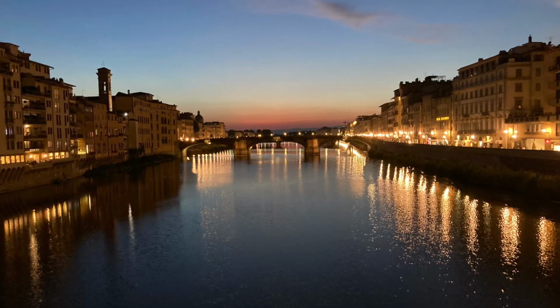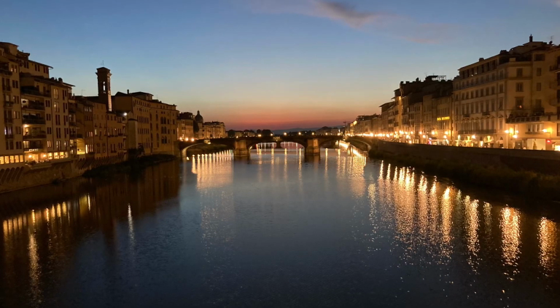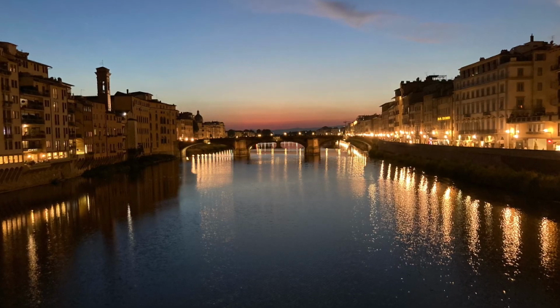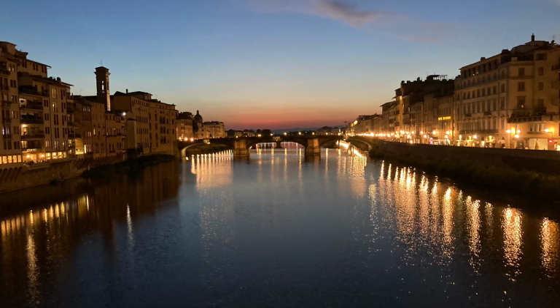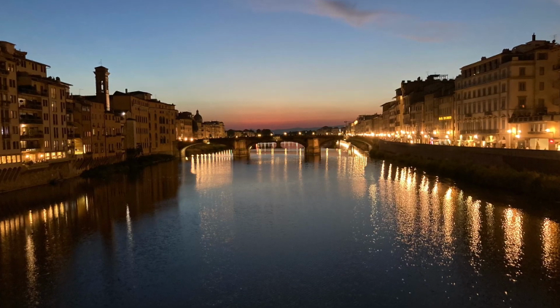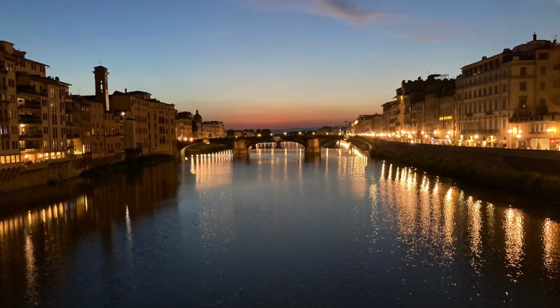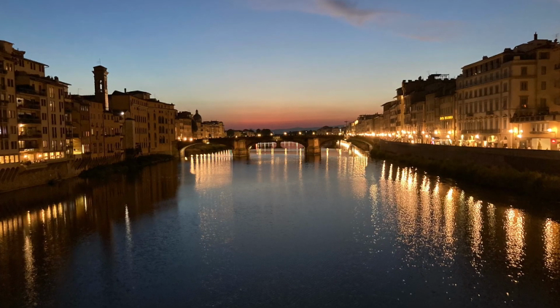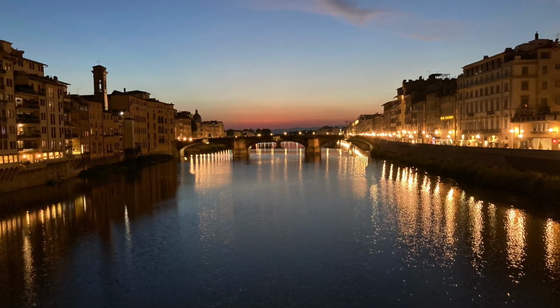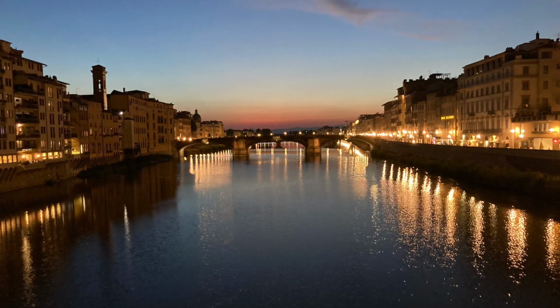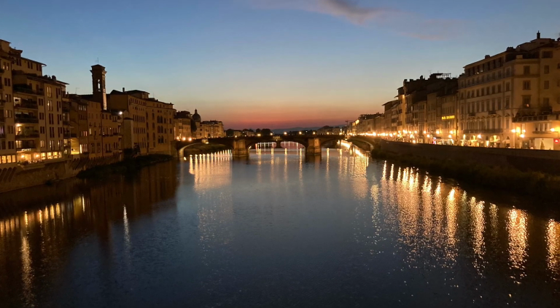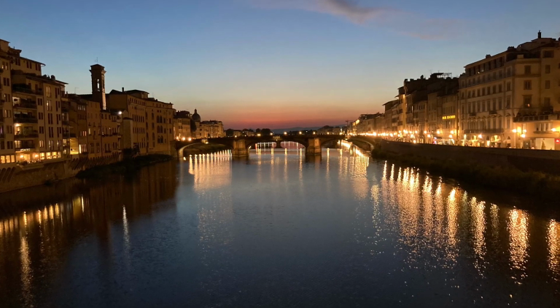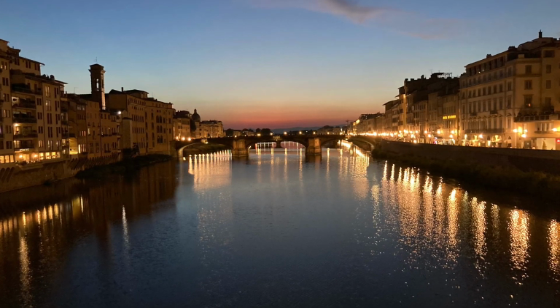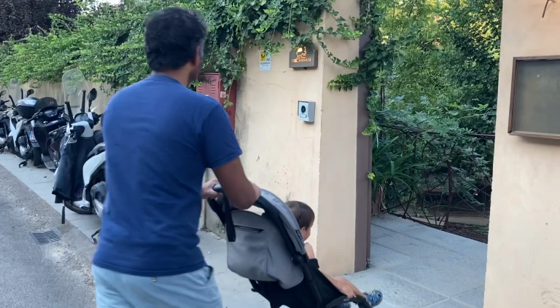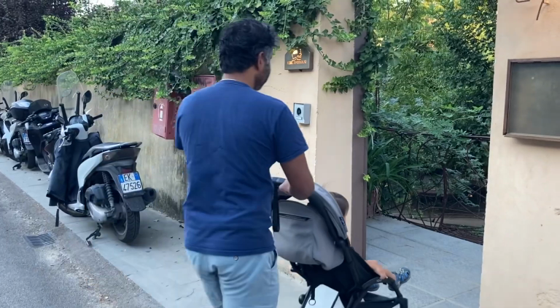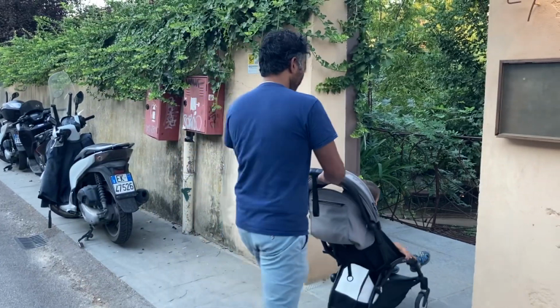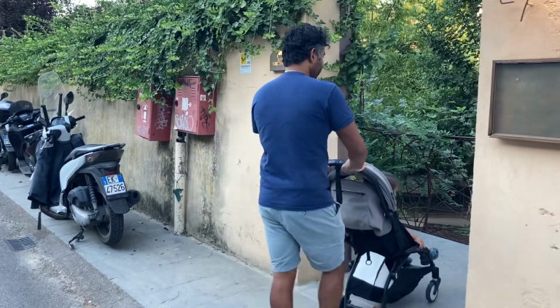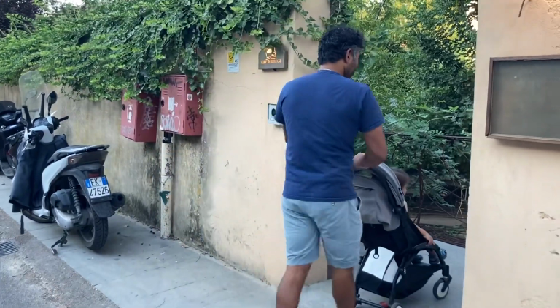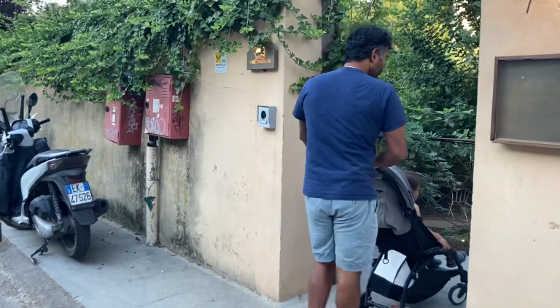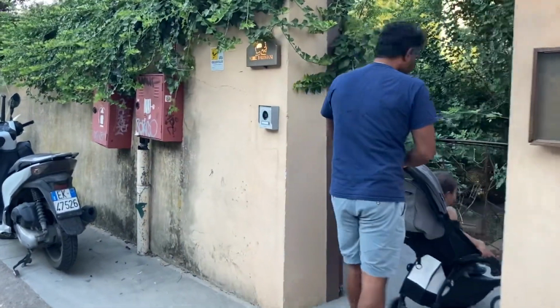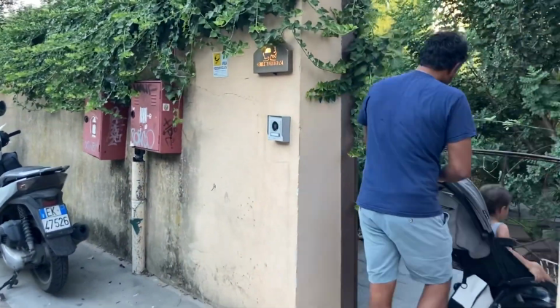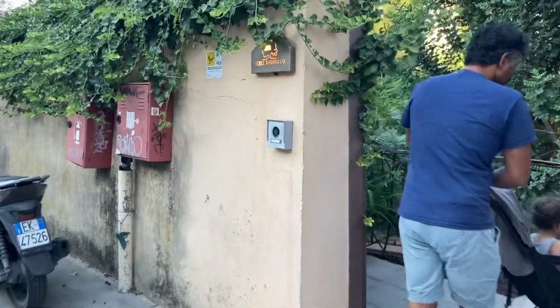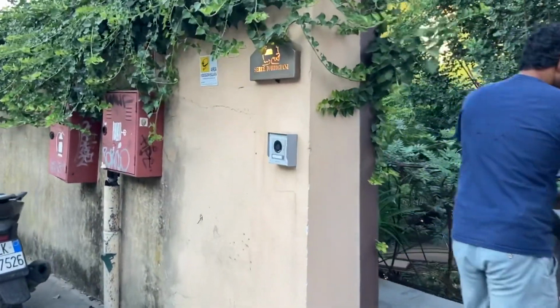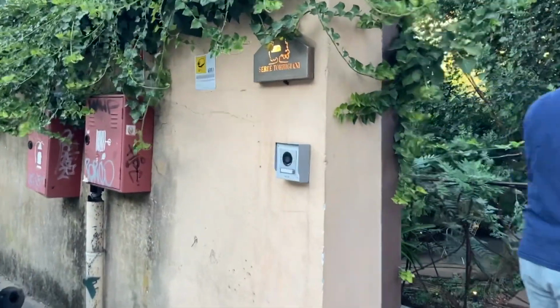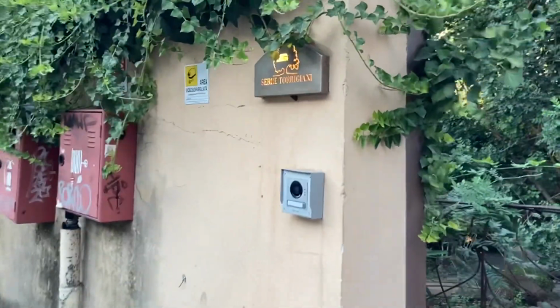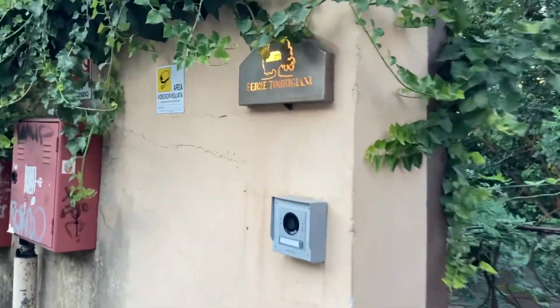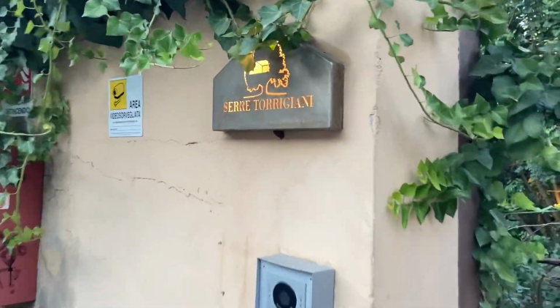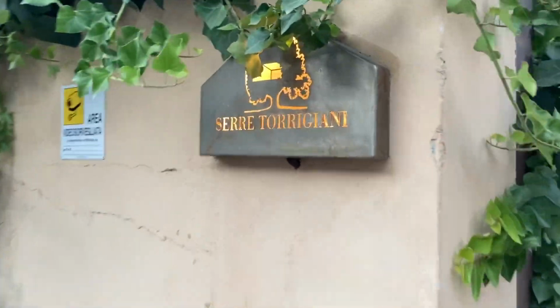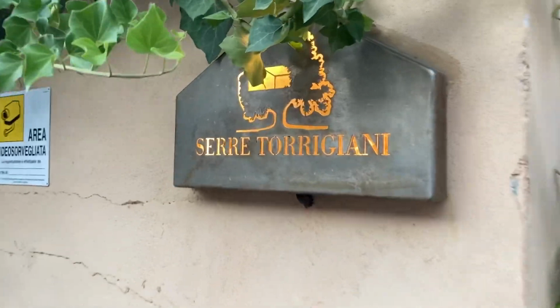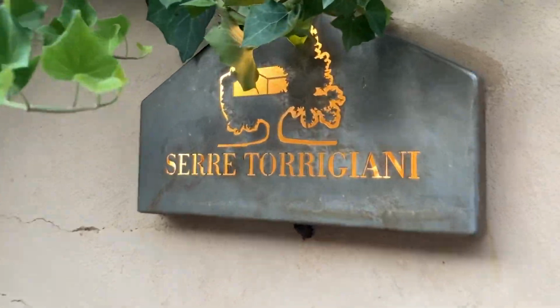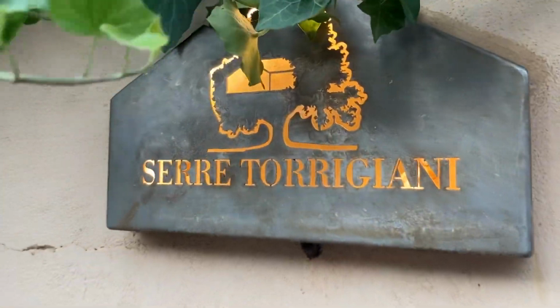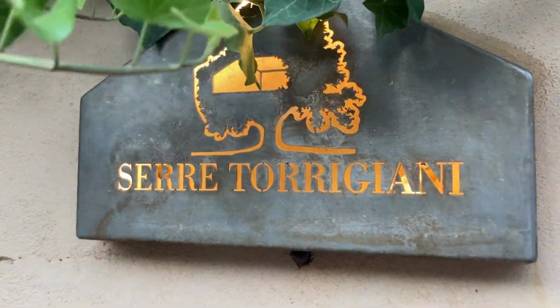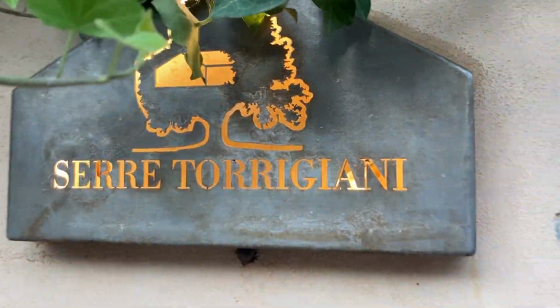Welcome to Florence. Today we're going to take you to Serre Torrigiani, a restaurant, bar and special events venue located in a beautiful garden in the southern part of the Santo Spirito neighborhood.